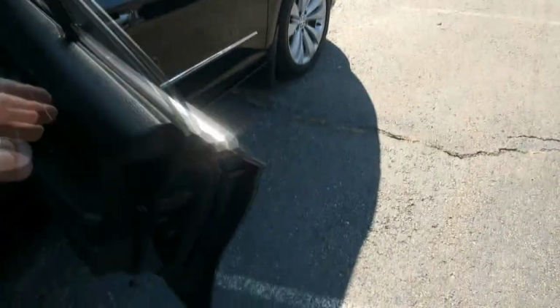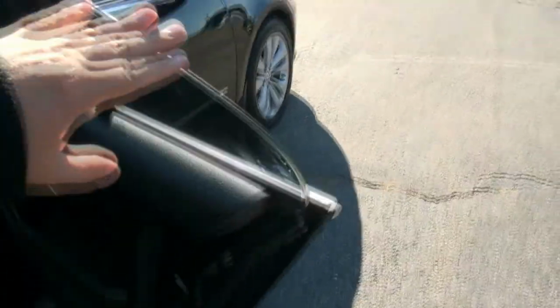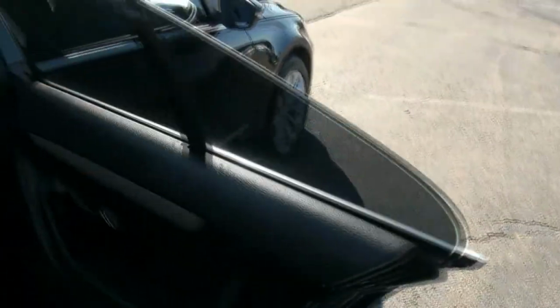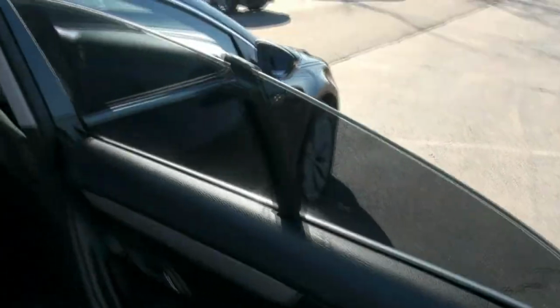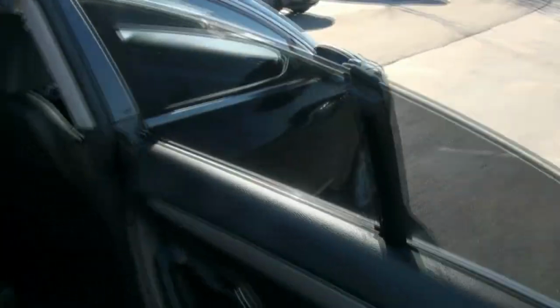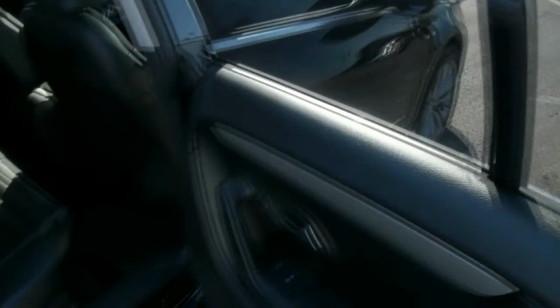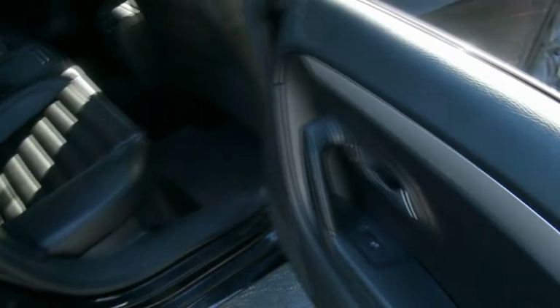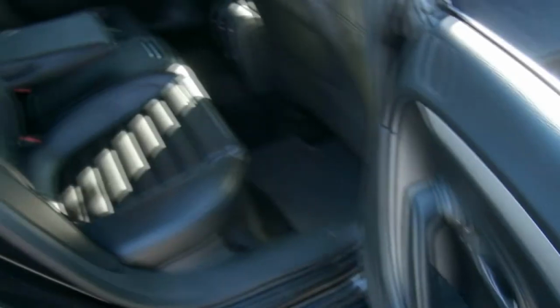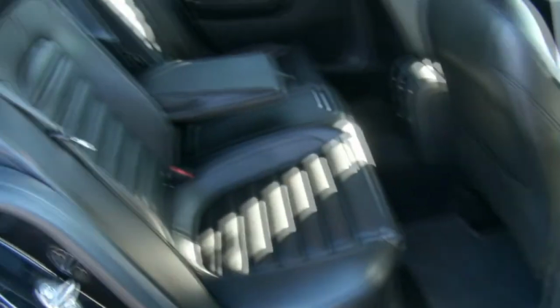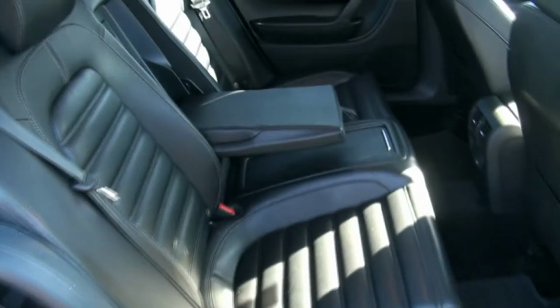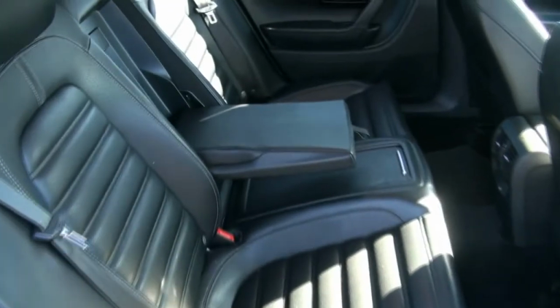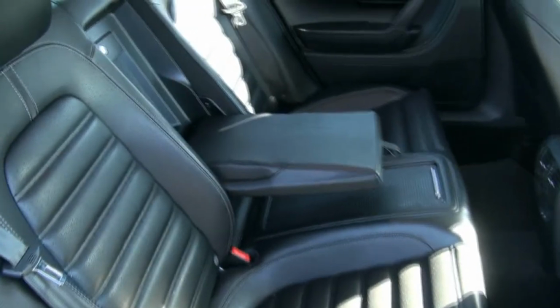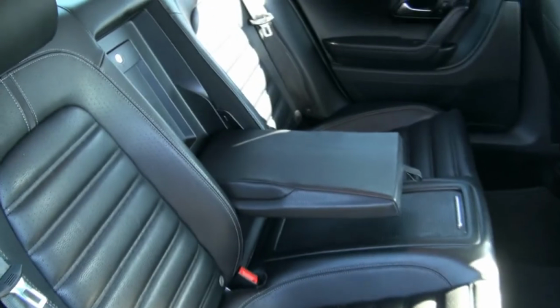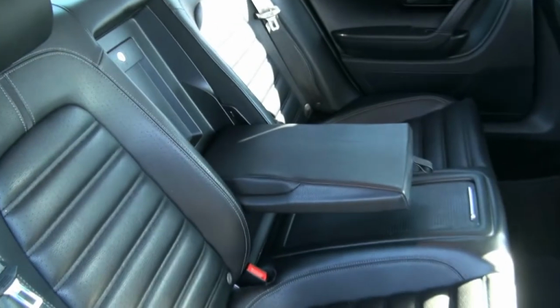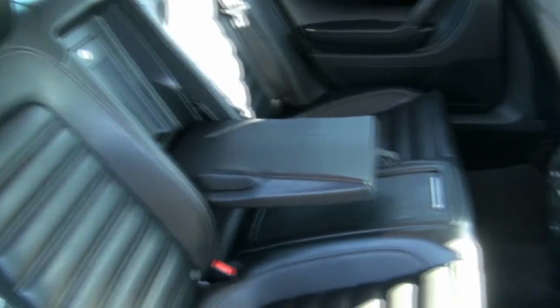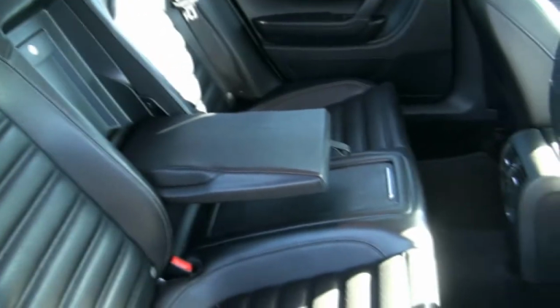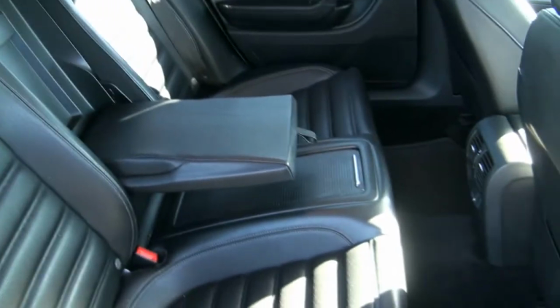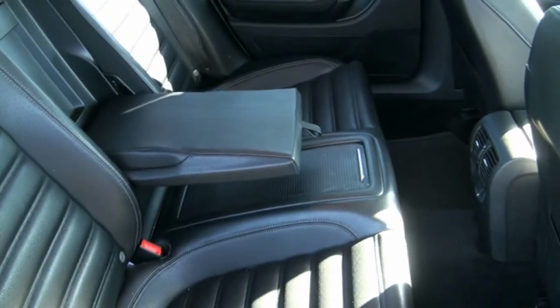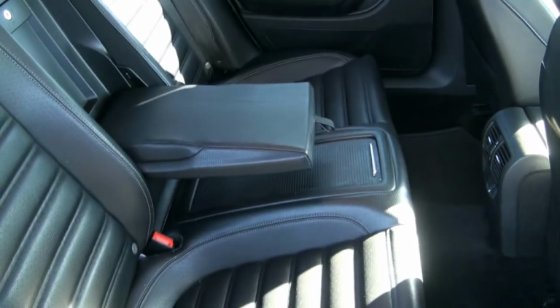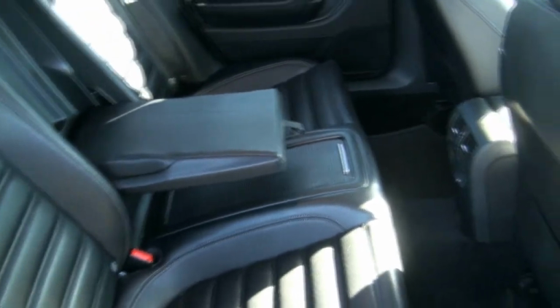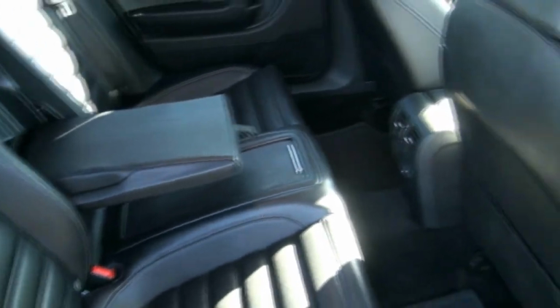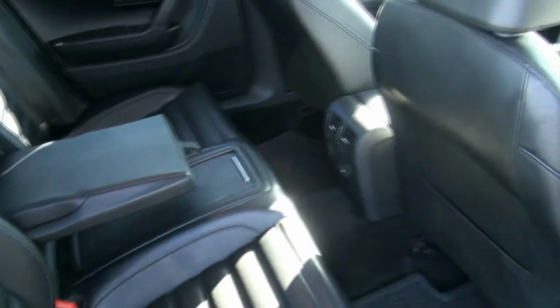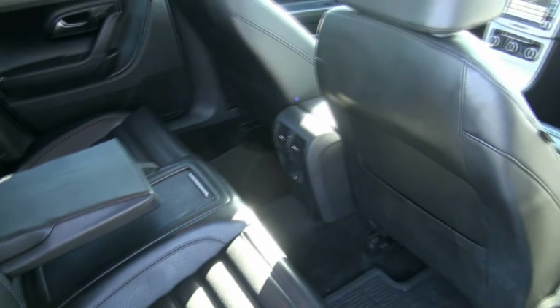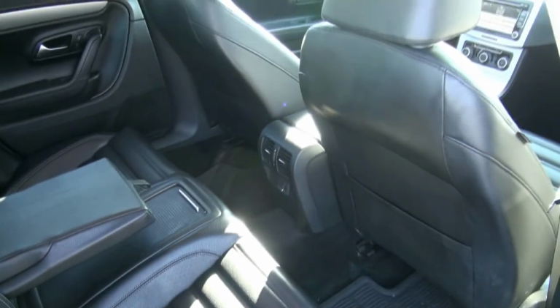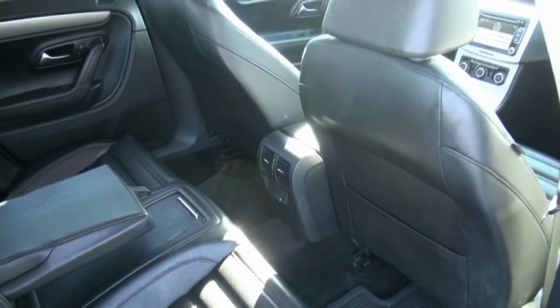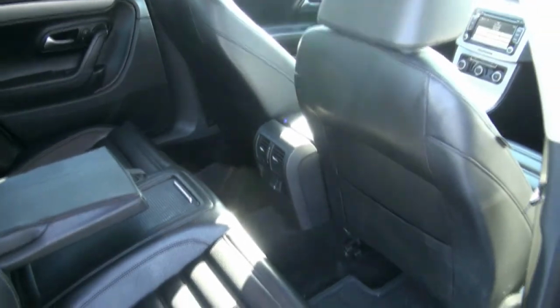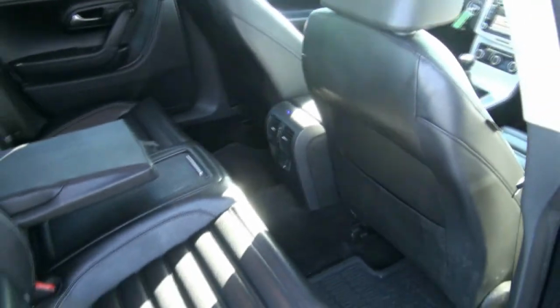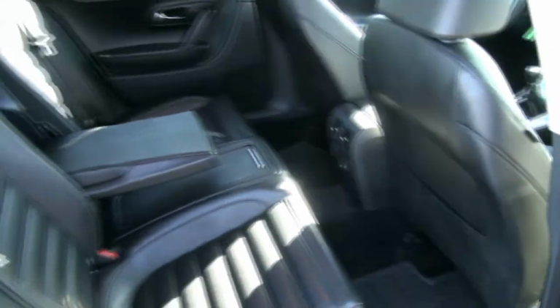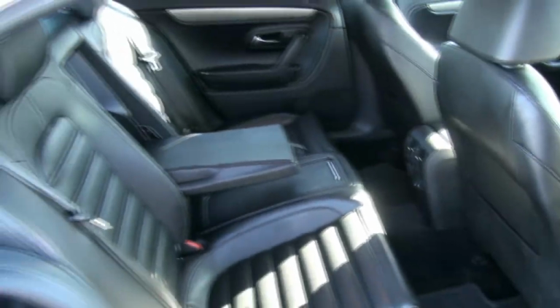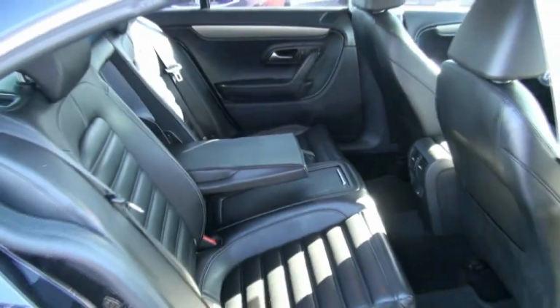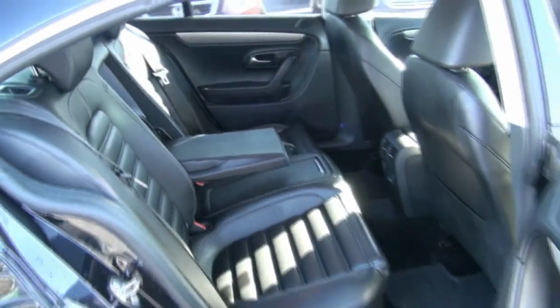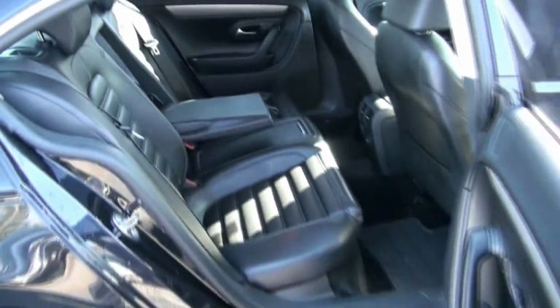The thing about the car that is really cool: in the back it's a four-seater. You have the full console in the middle with cup holders. You have the vents. You have the armrest.